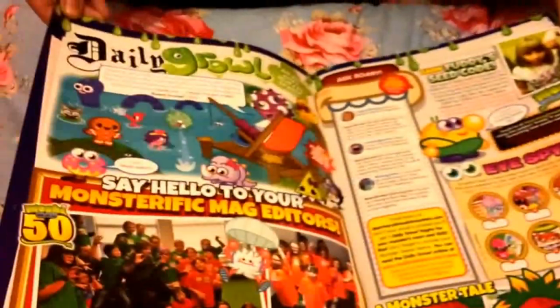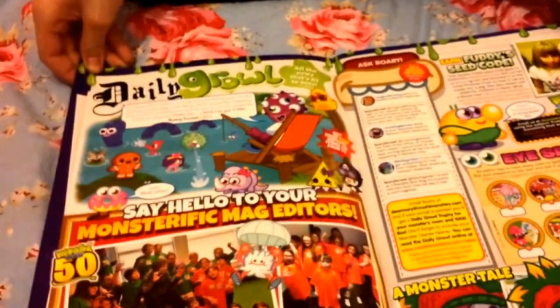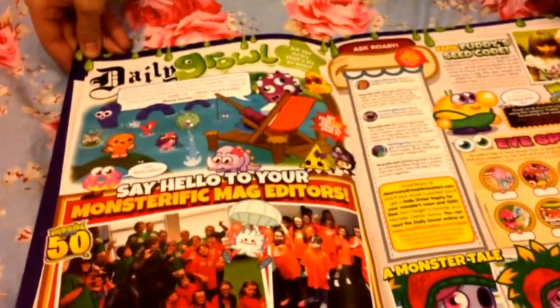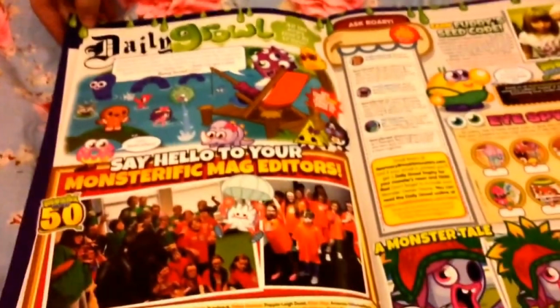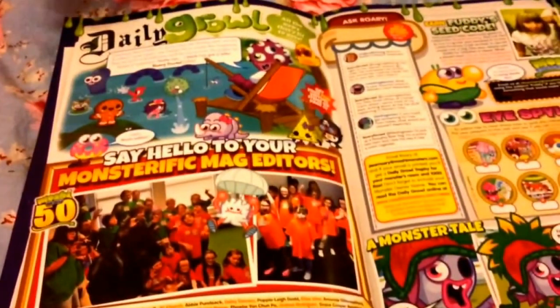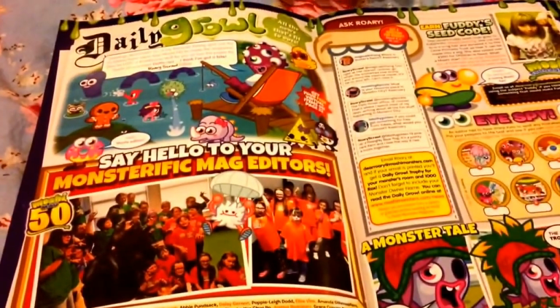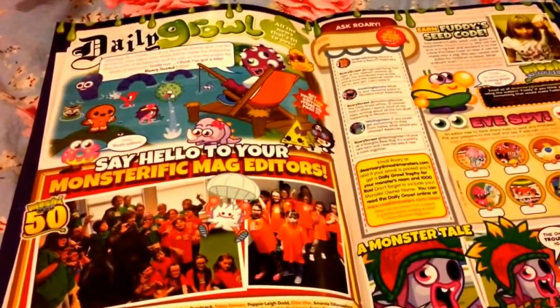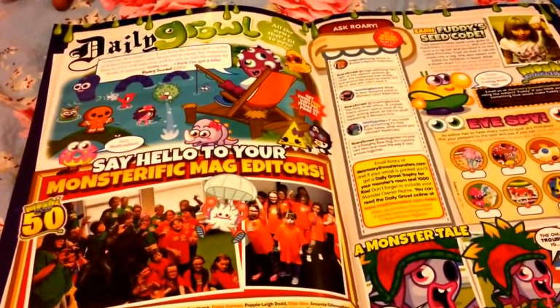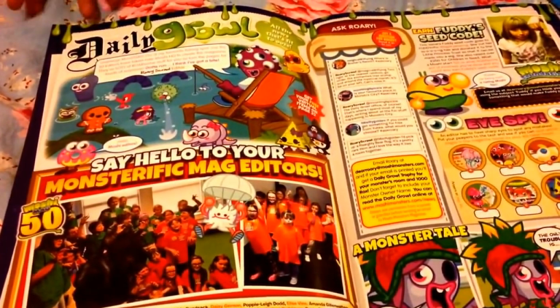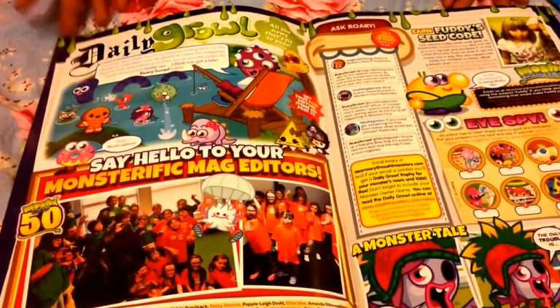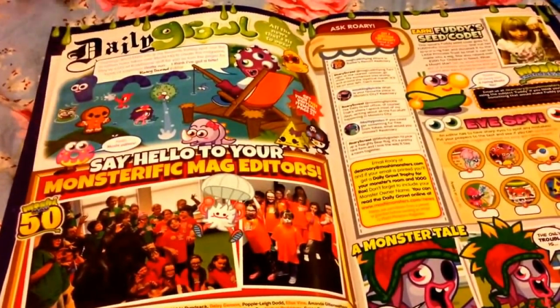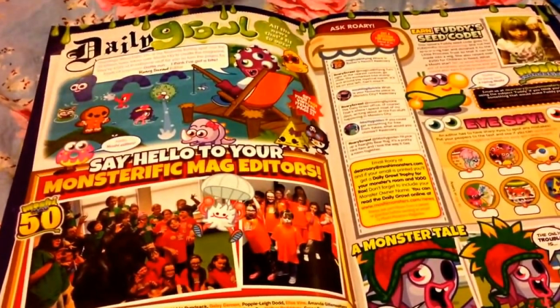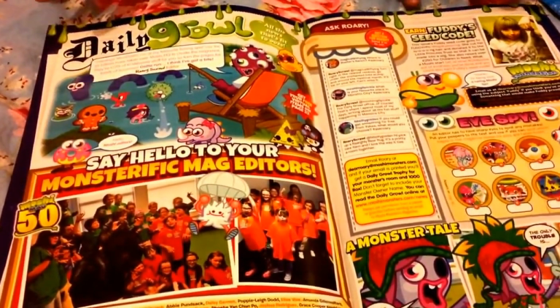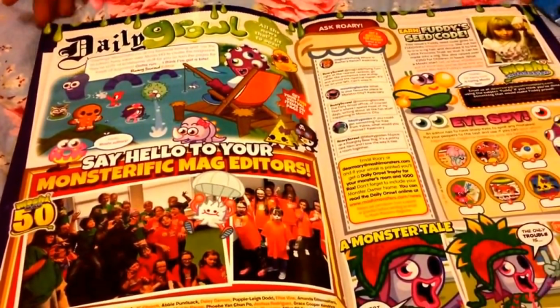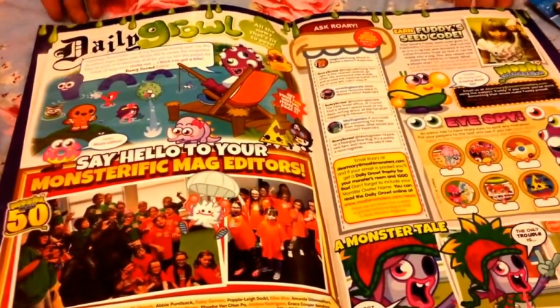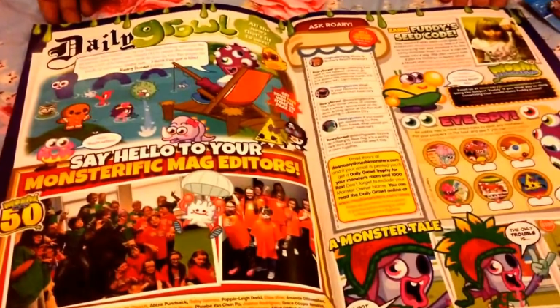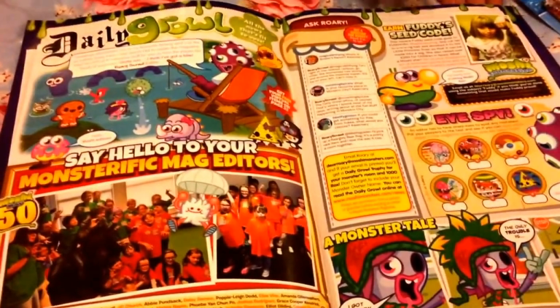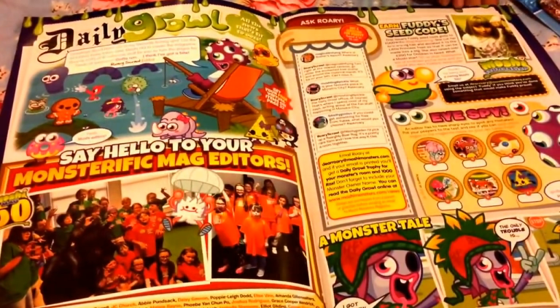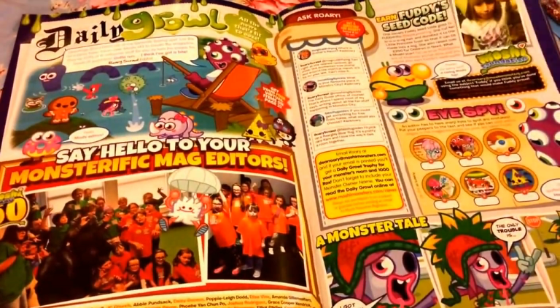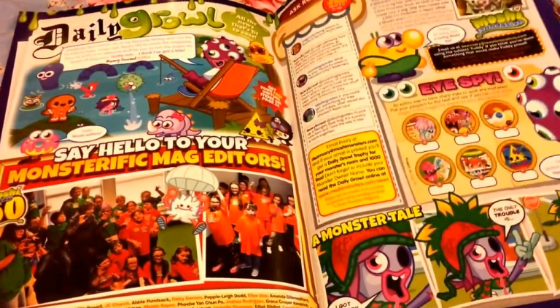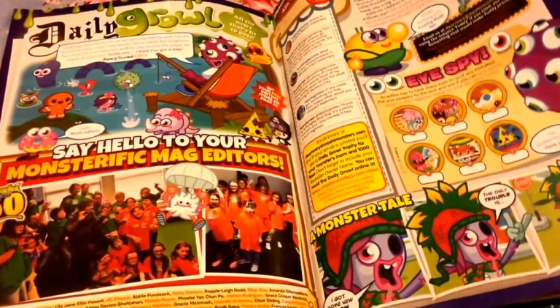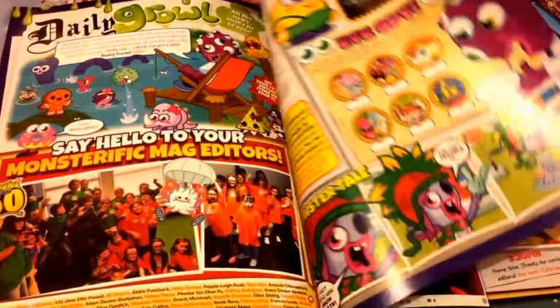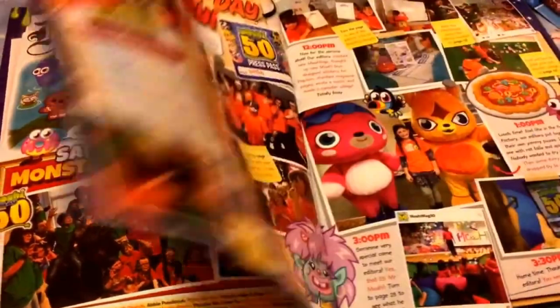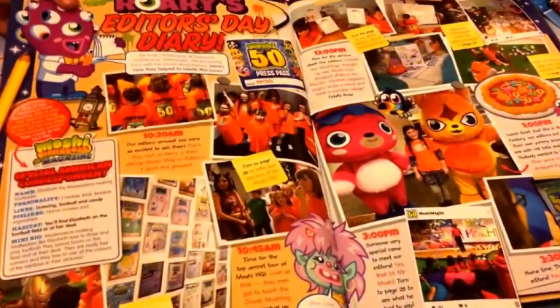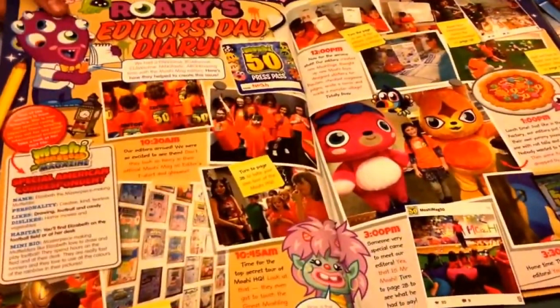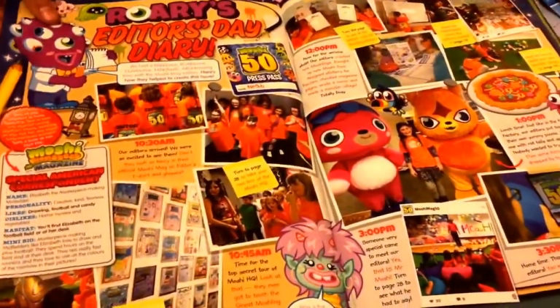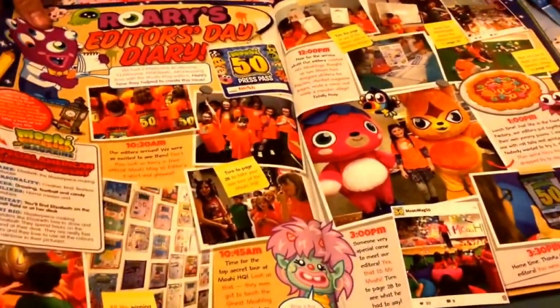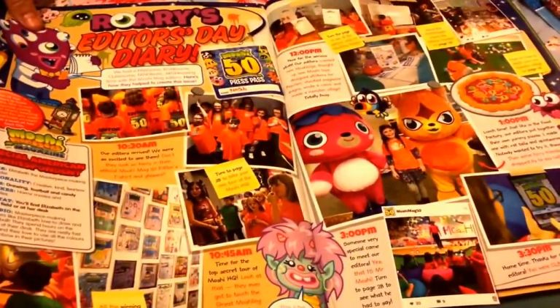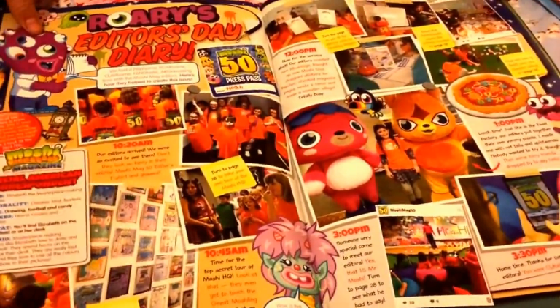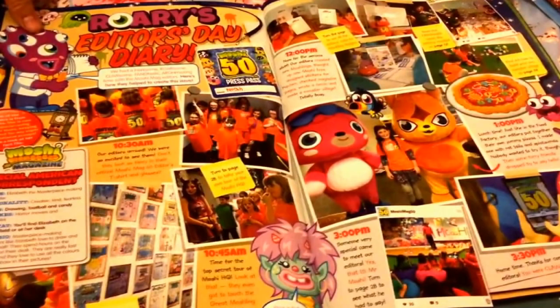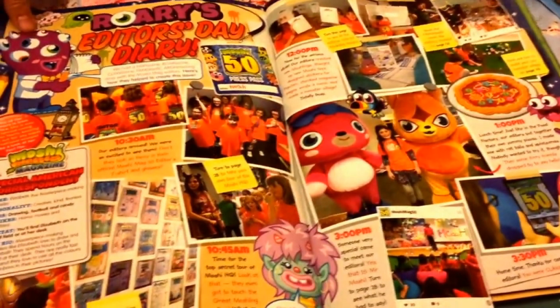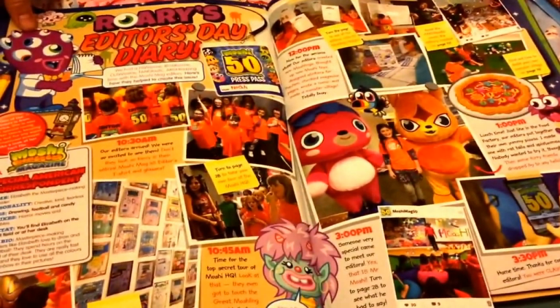Here as always we have the Daily Grind — if you want to pause and read through that you may. And then here we have the Editor's Daily Diary.